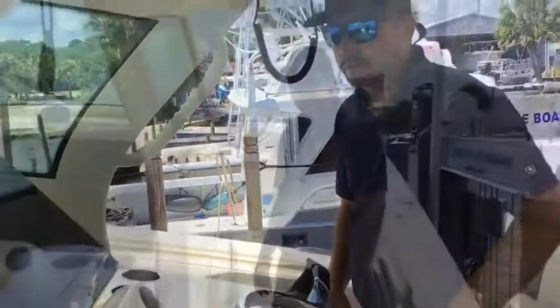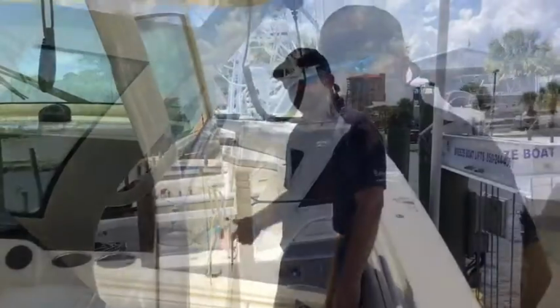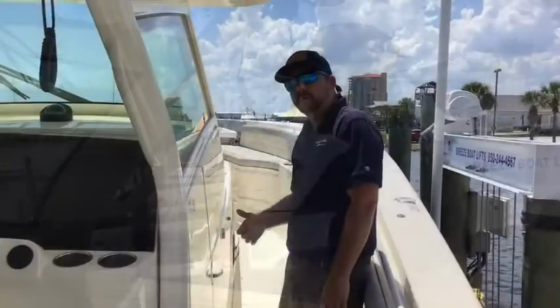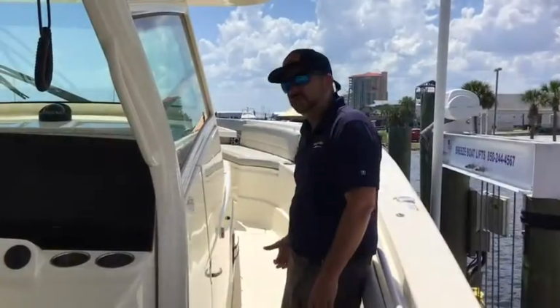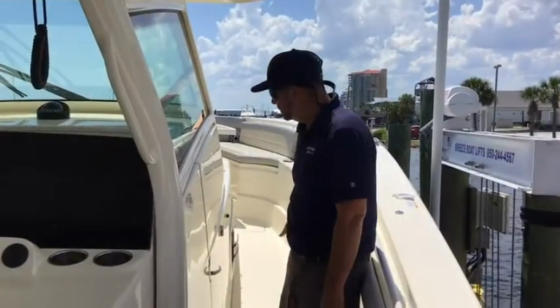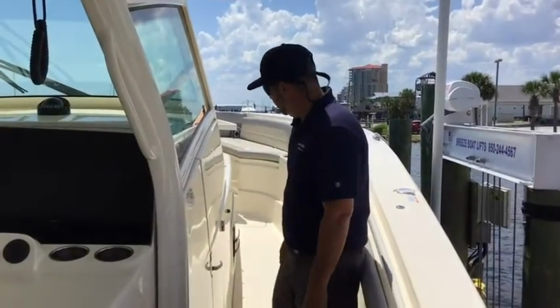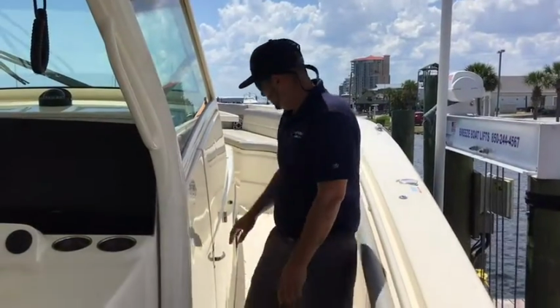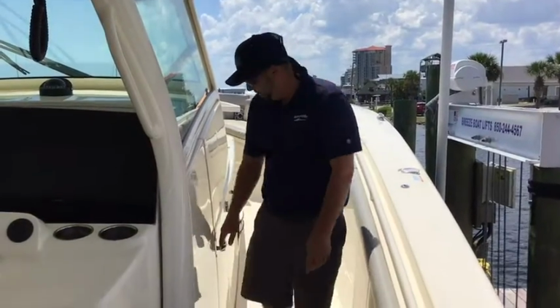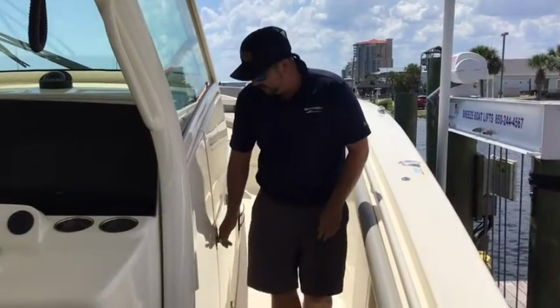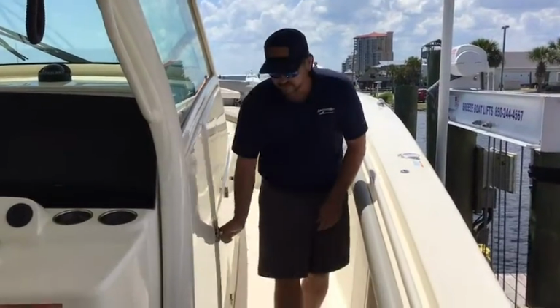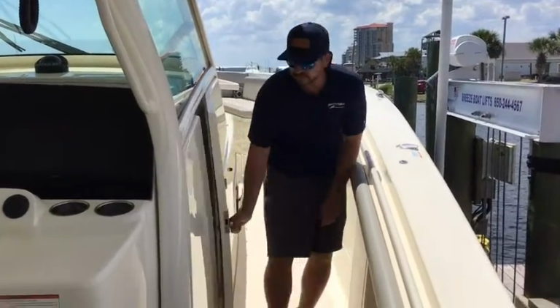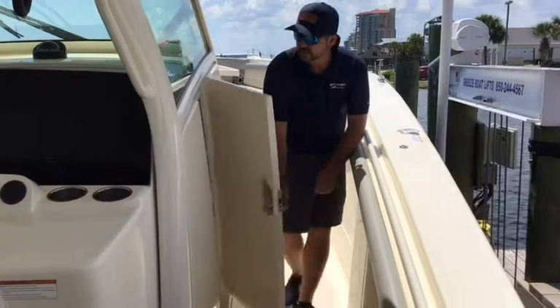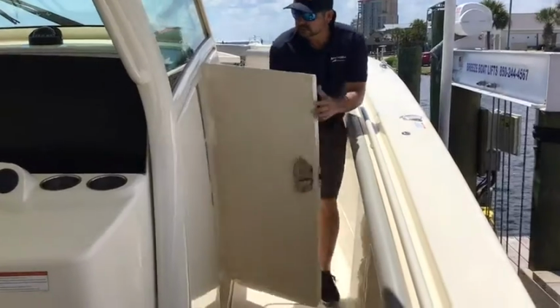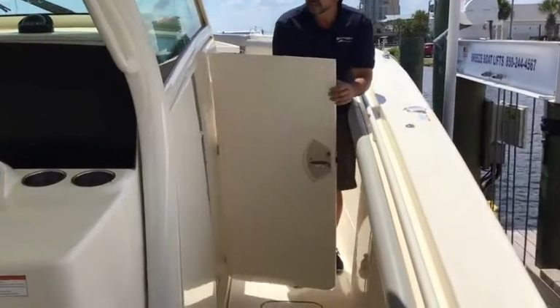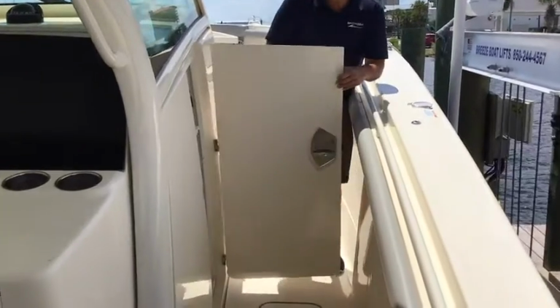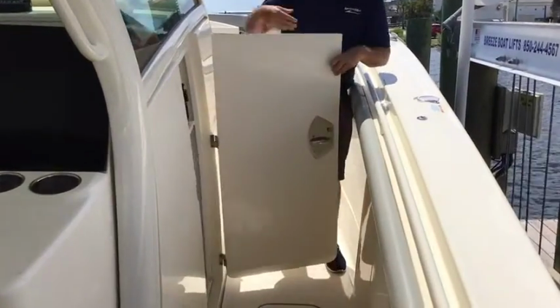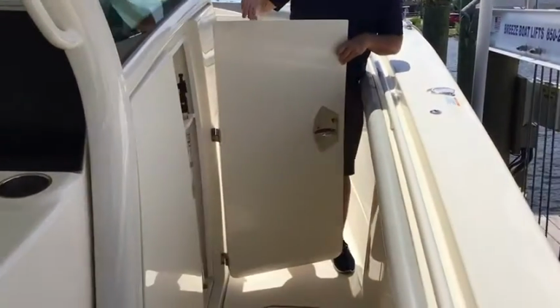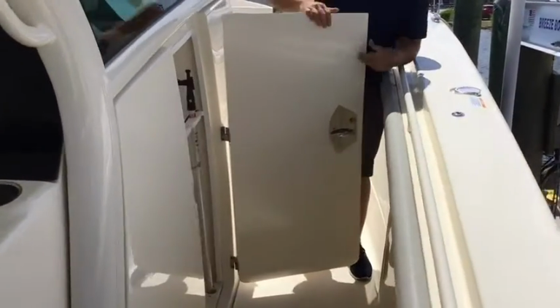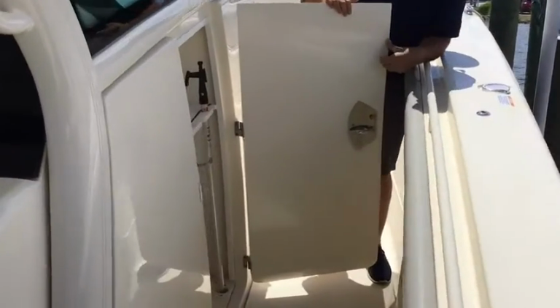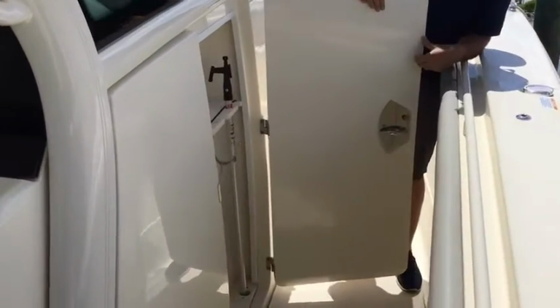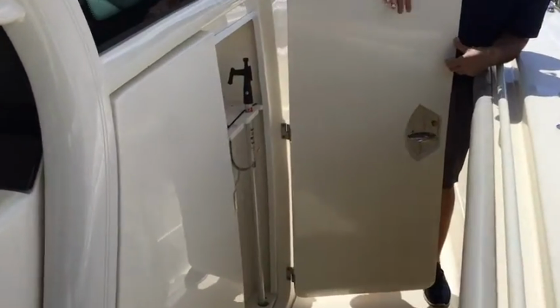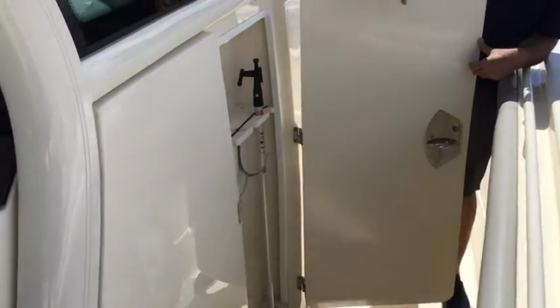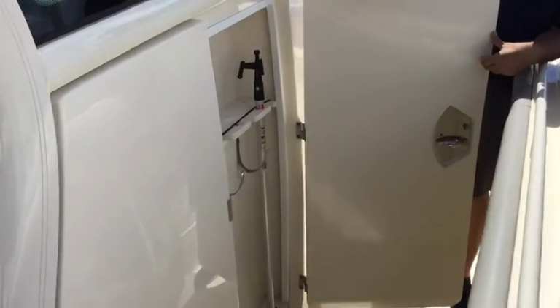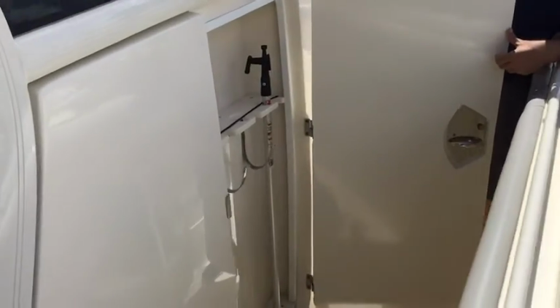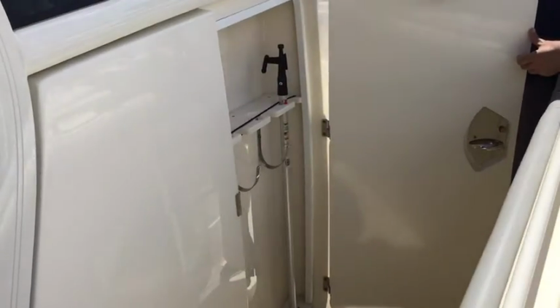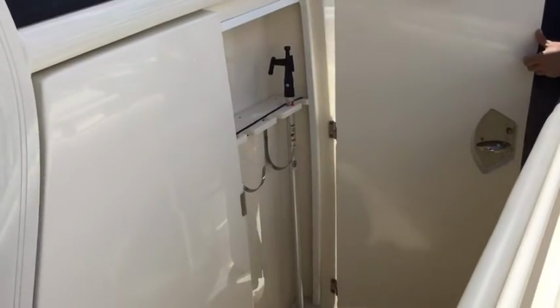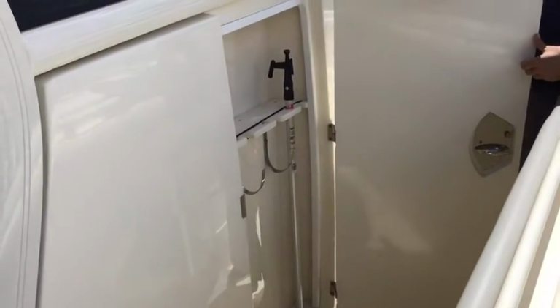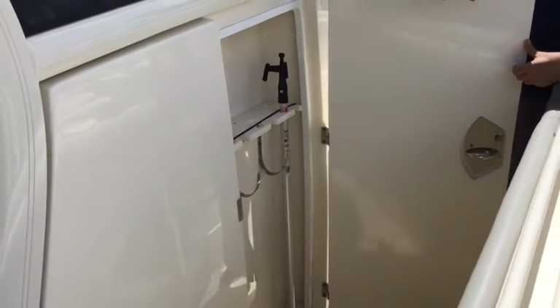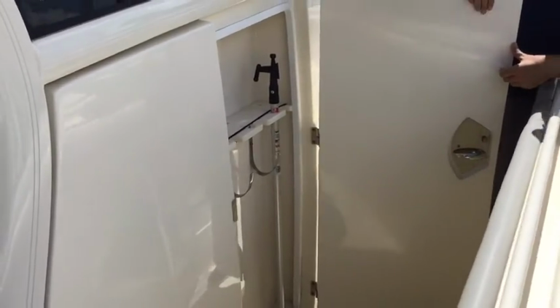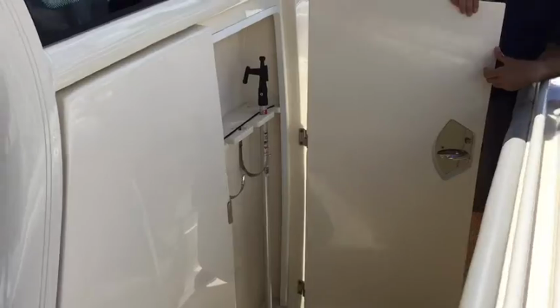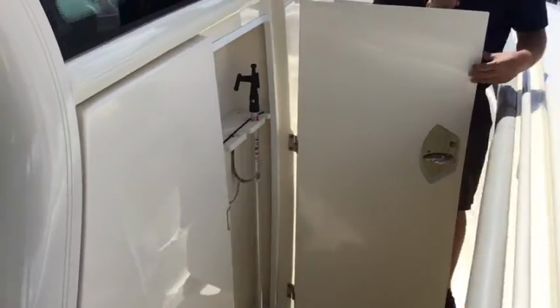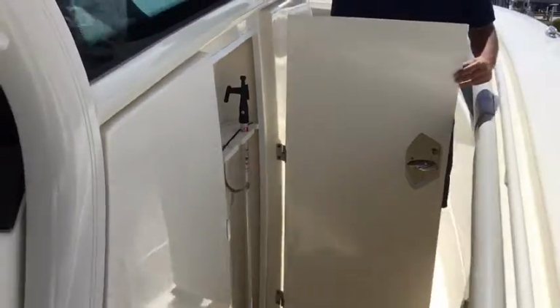As we walk around the starboard side of this amazing vessel, we do have some vertical storage here — your gaffs, mops, anything you need — store it away so it's out of your way.